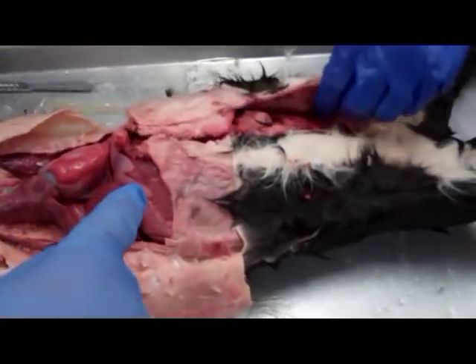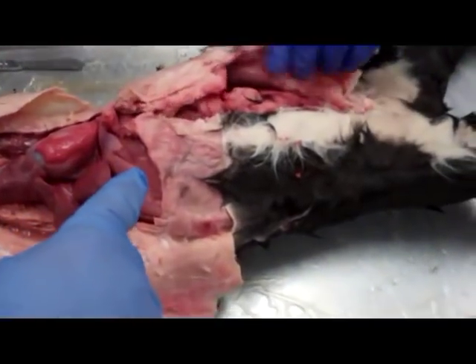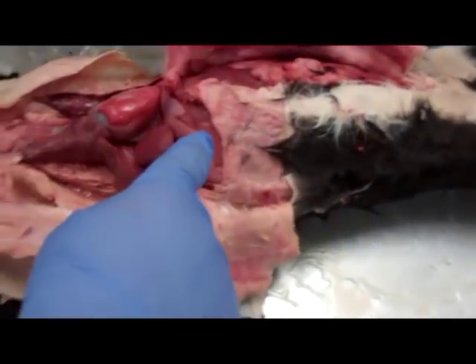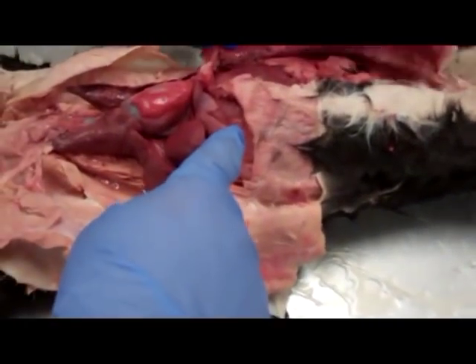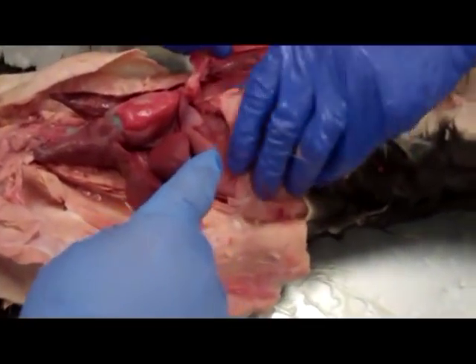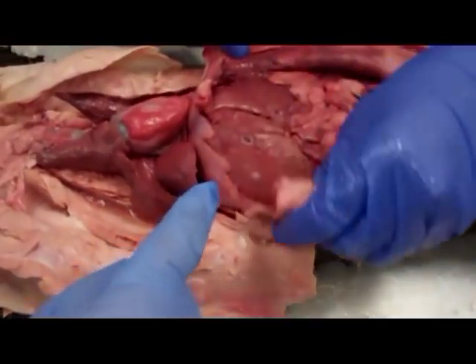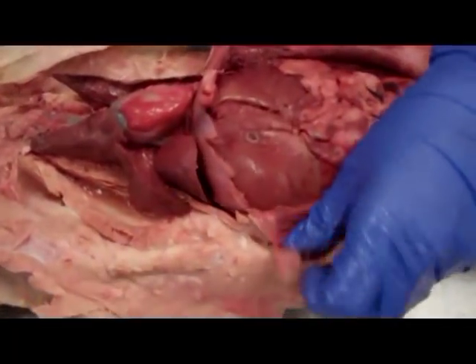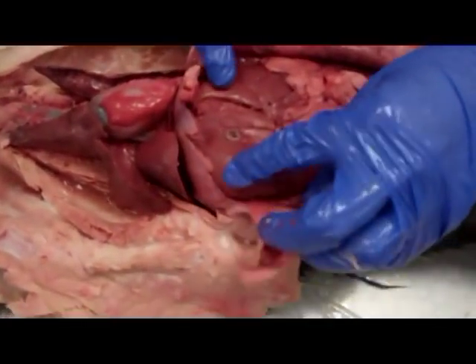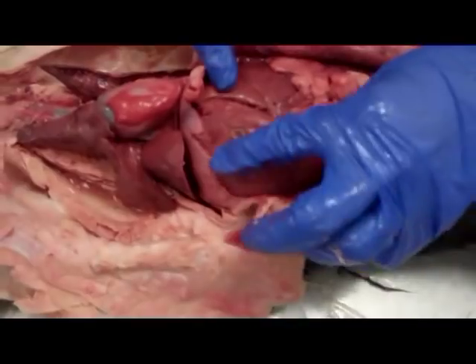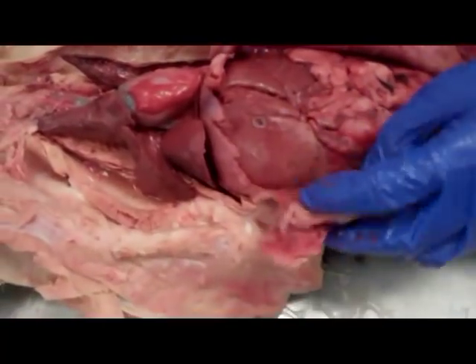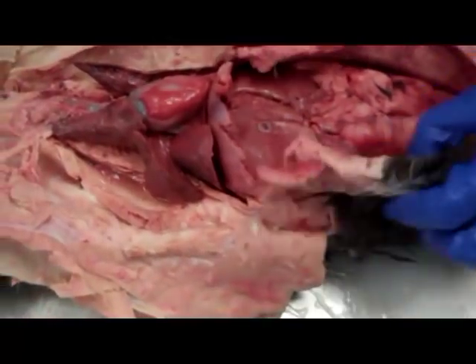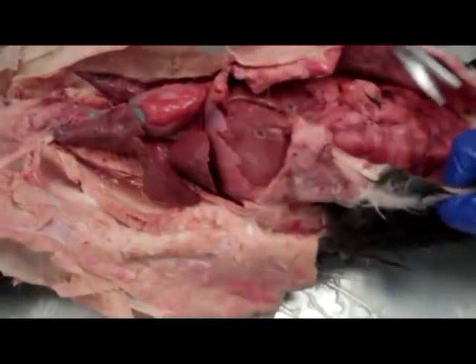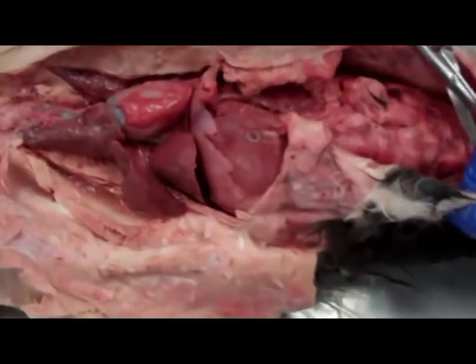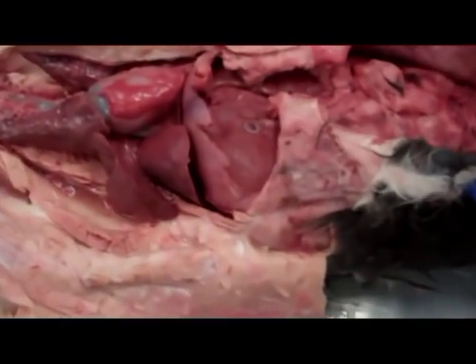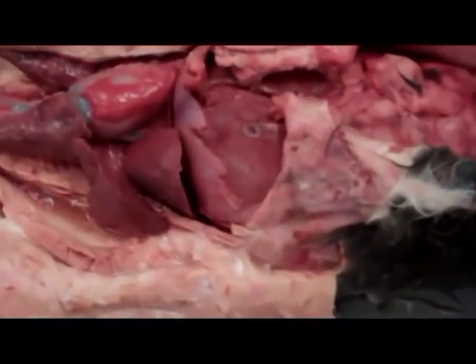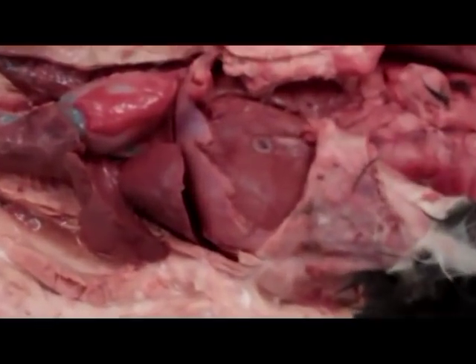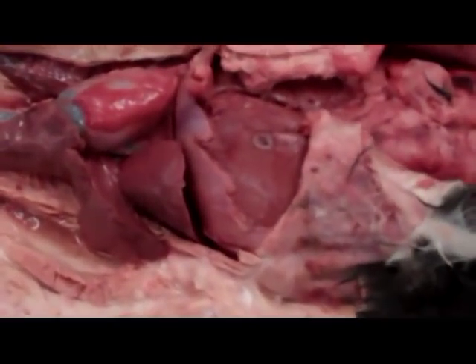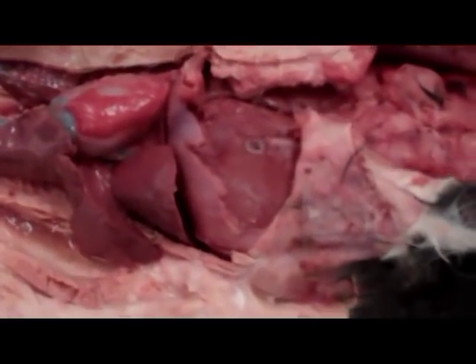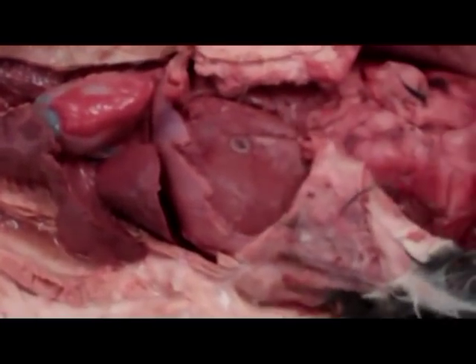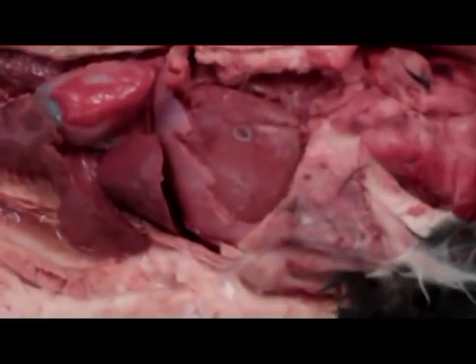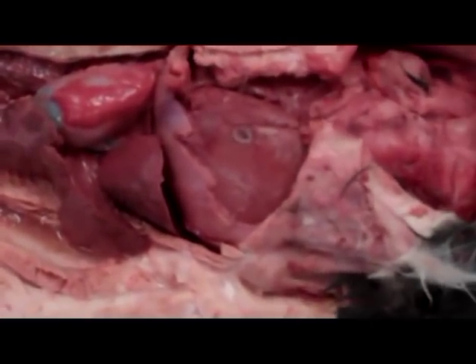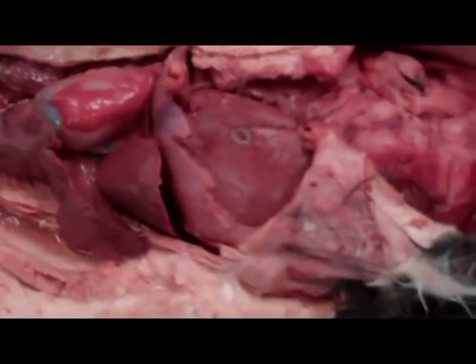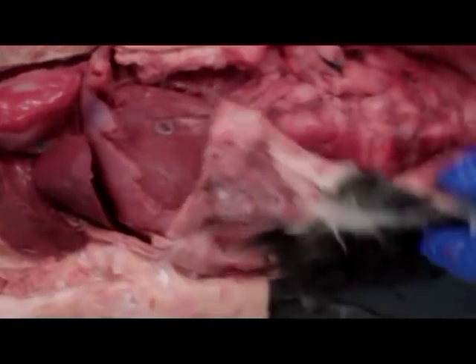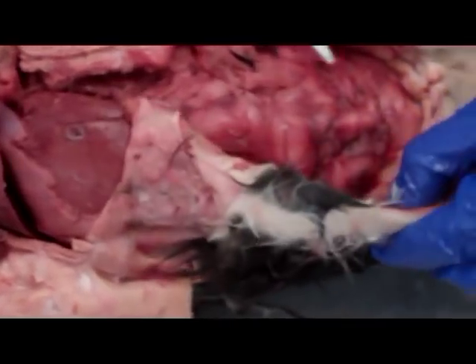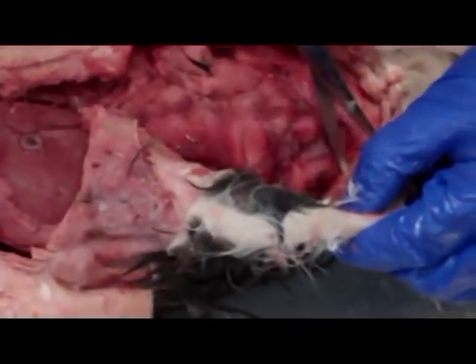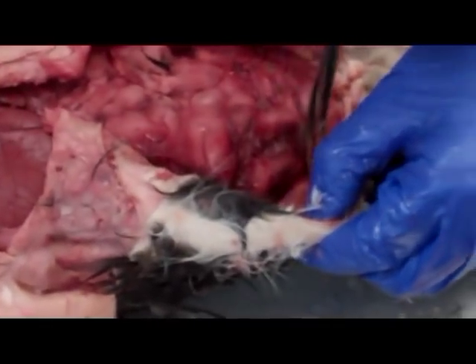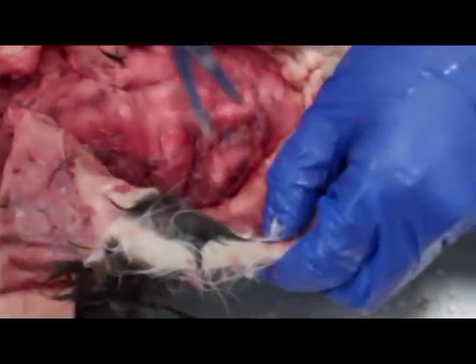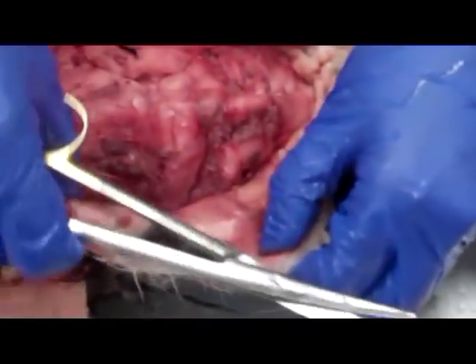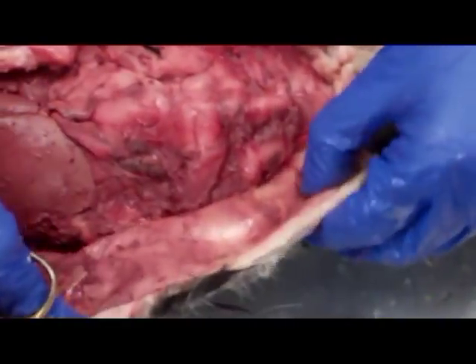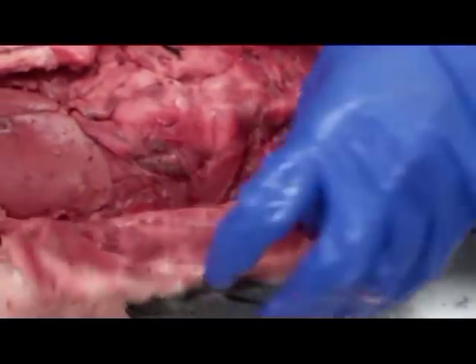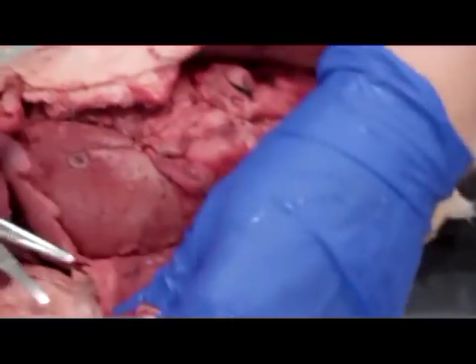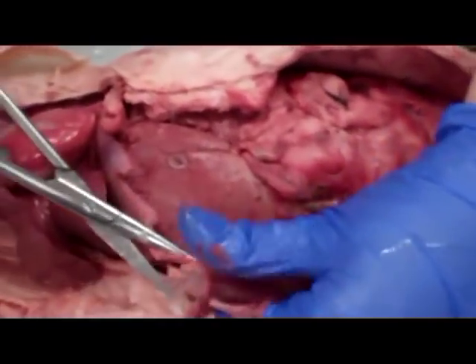Is that the liver right there? Yeah, we're getting there — that's the liver, this entire structure. It's the largest internal organ in the body. The skin is the largest organ overall, but it's external.